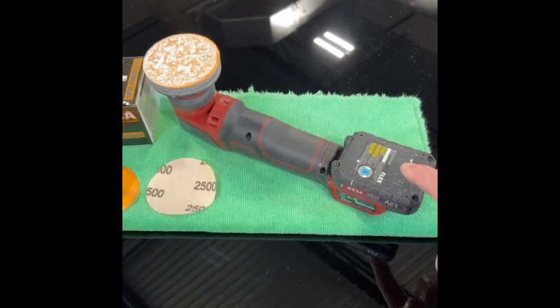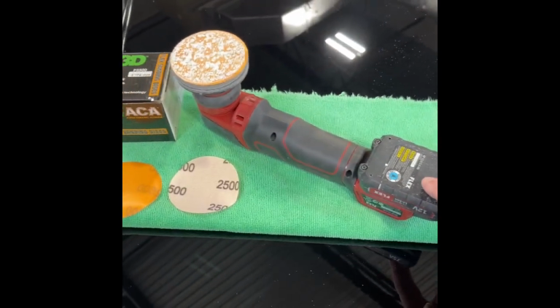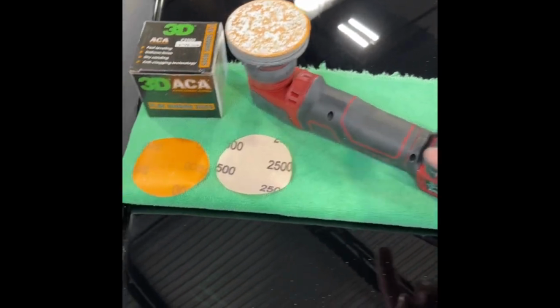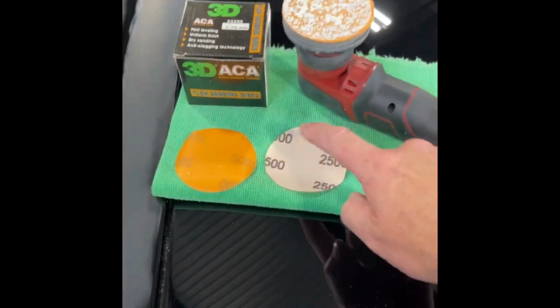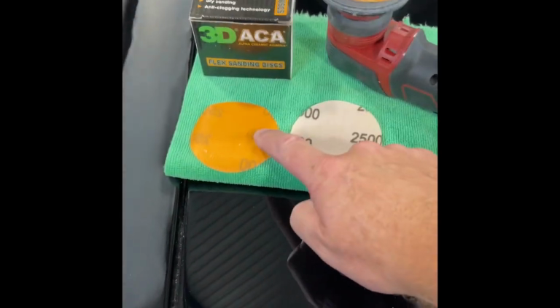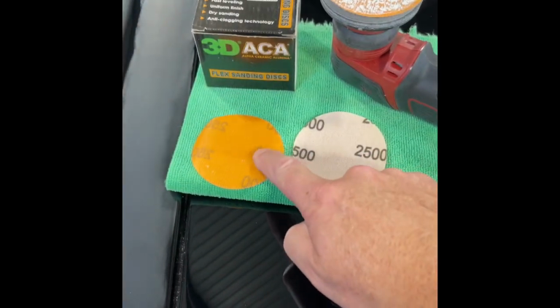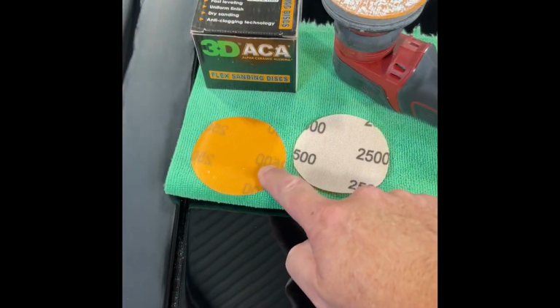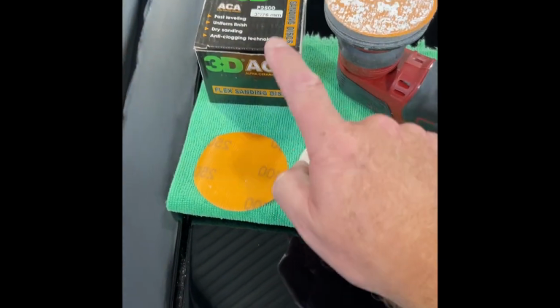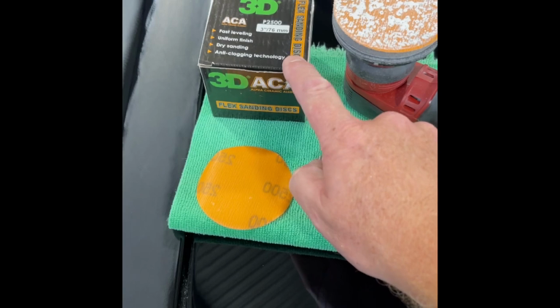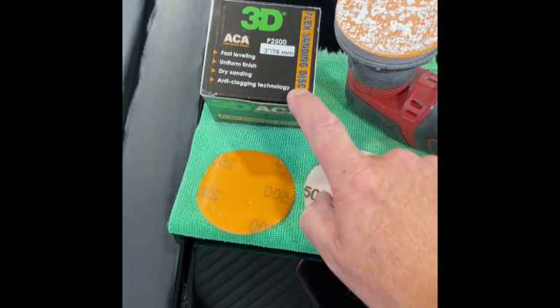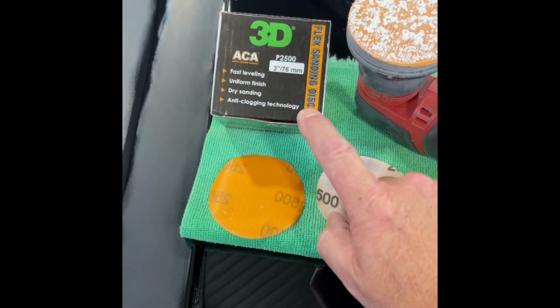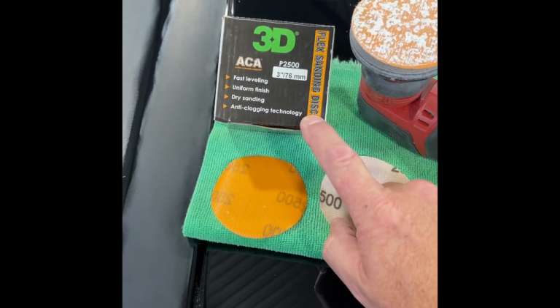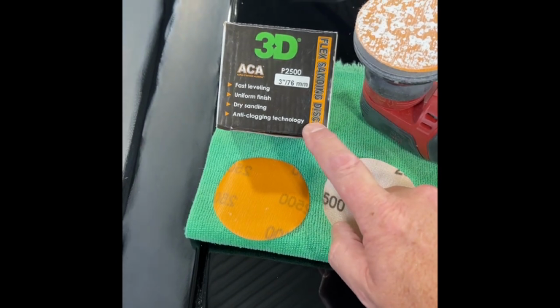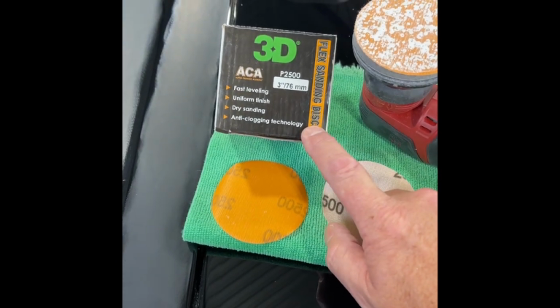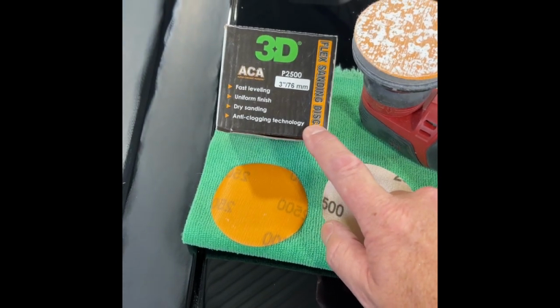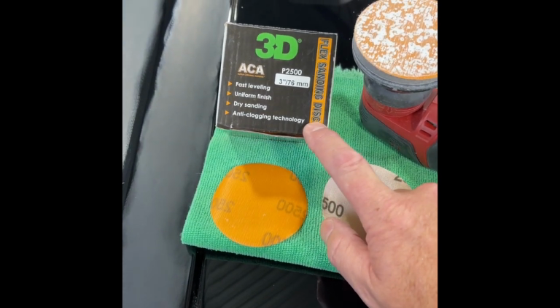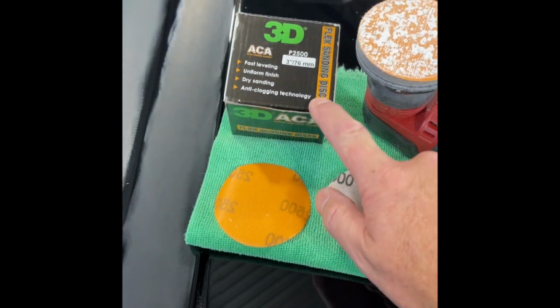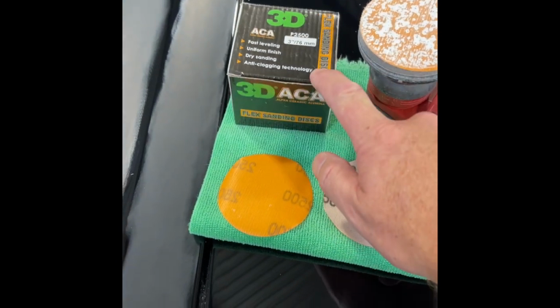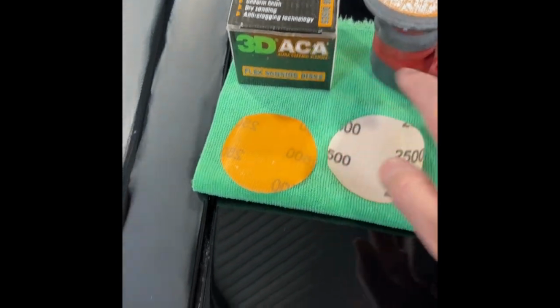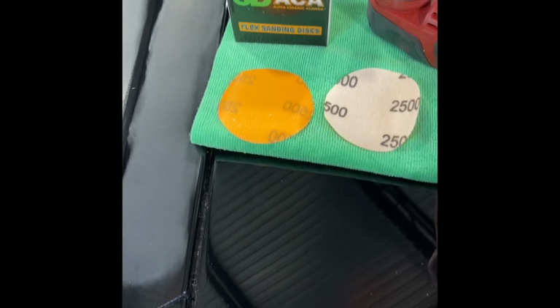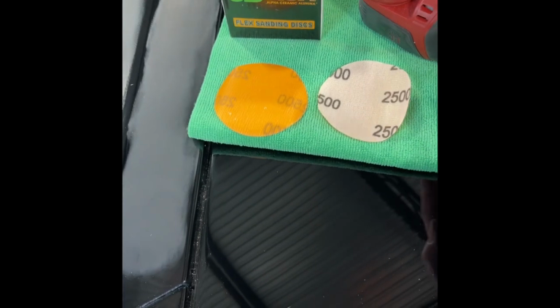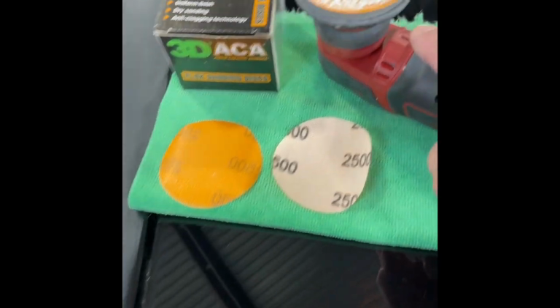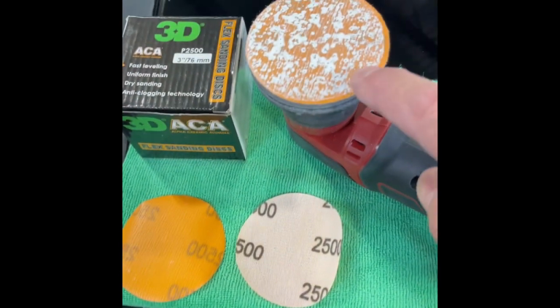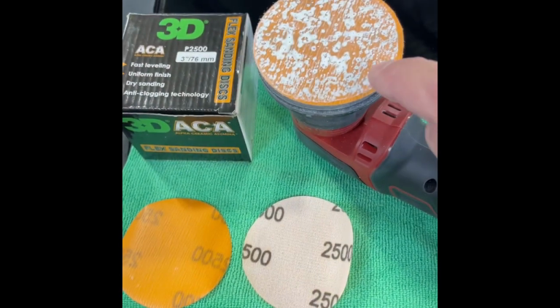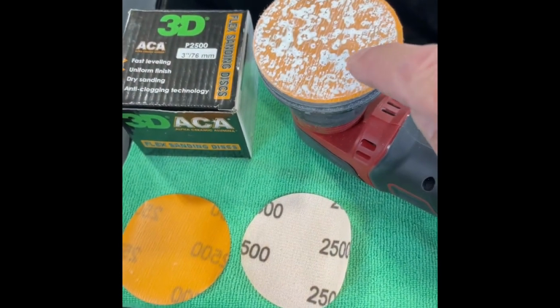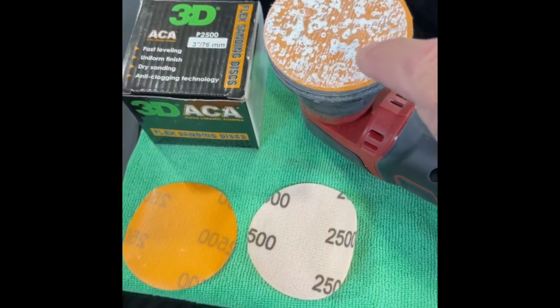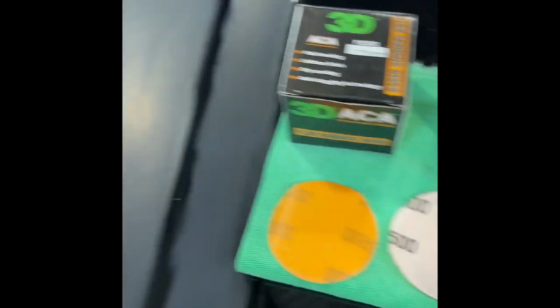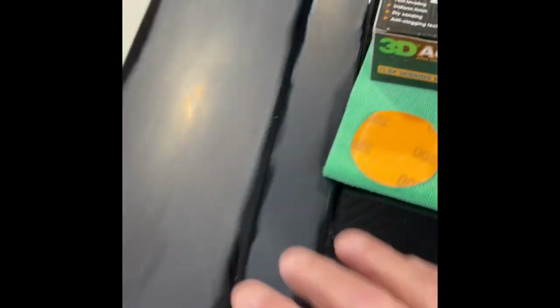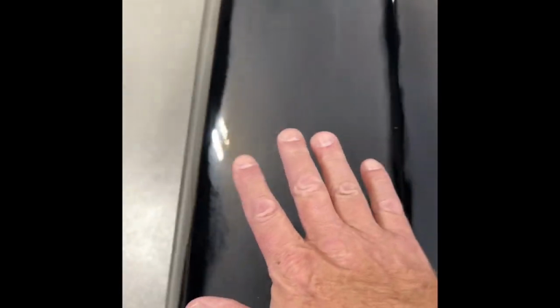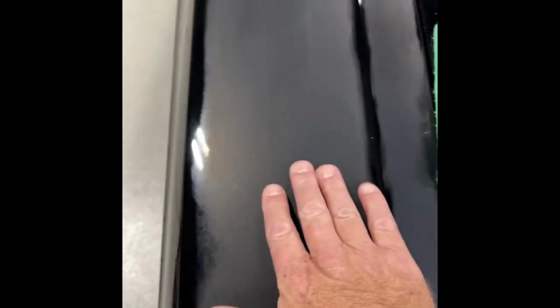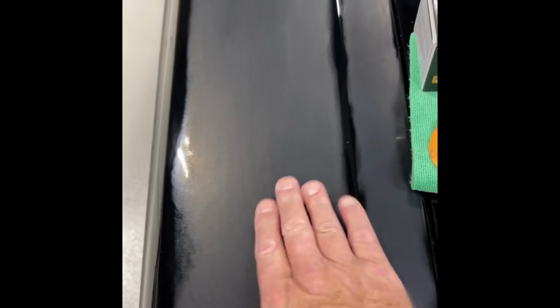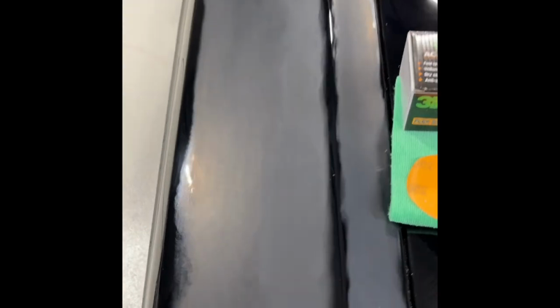This is the Flex Pixie and this is our sanding system — the 3D dry sanding system. This is a three-inch sanding disc, and here you can see that's clear coat paint. I just sanded down the top of this fender.